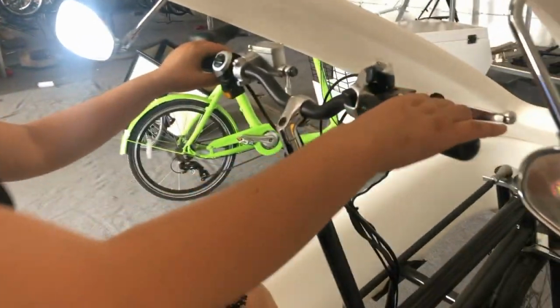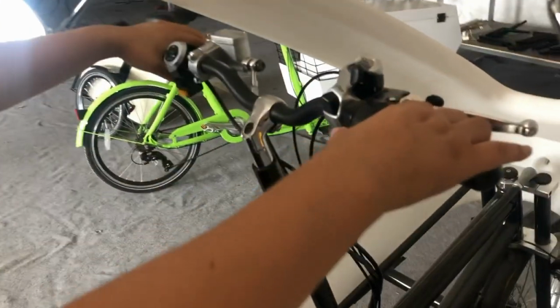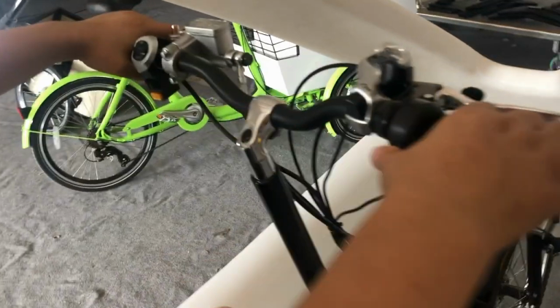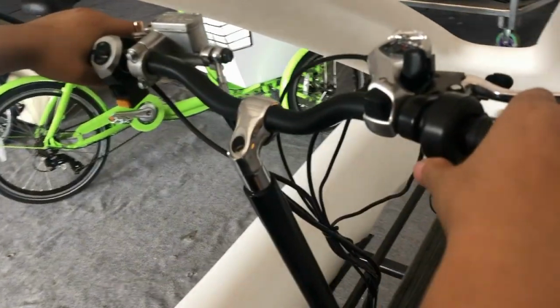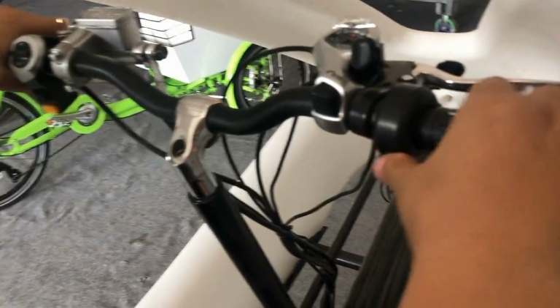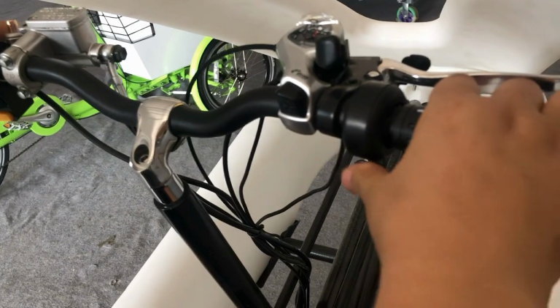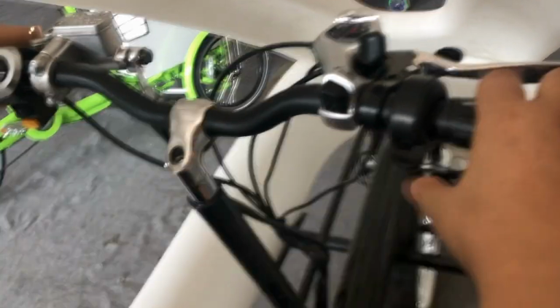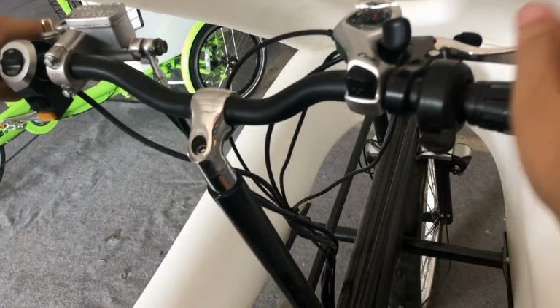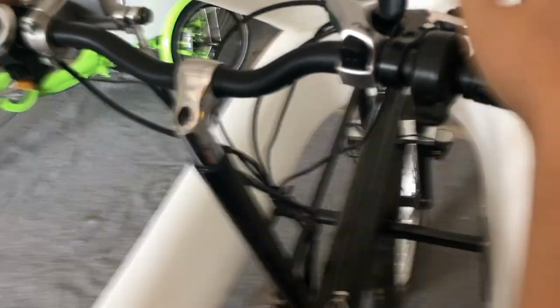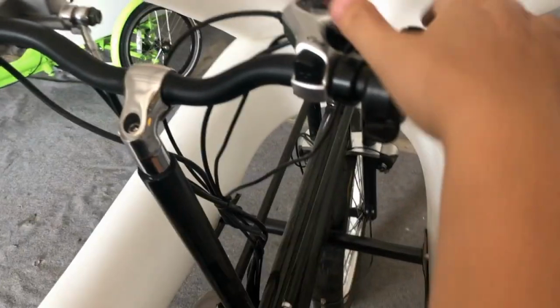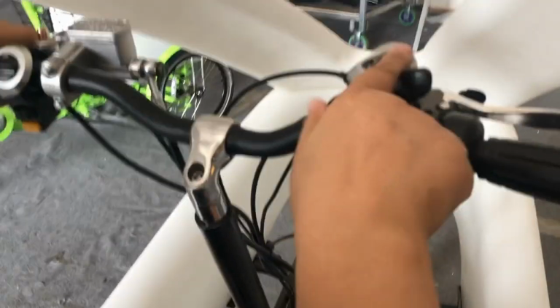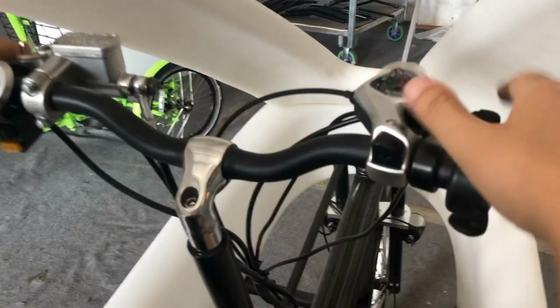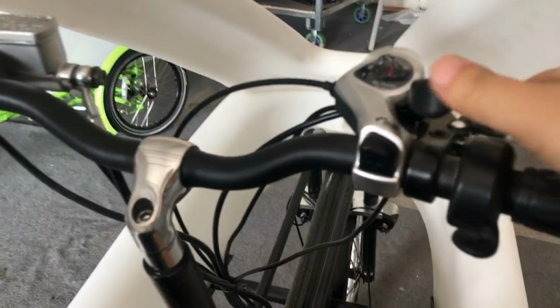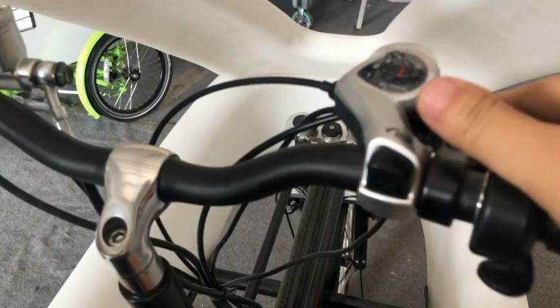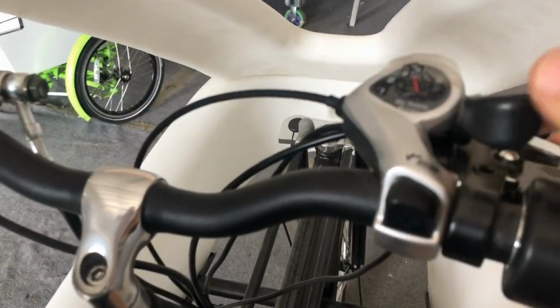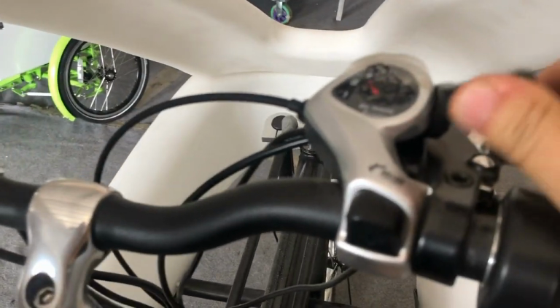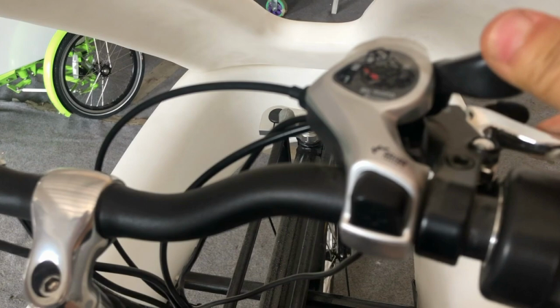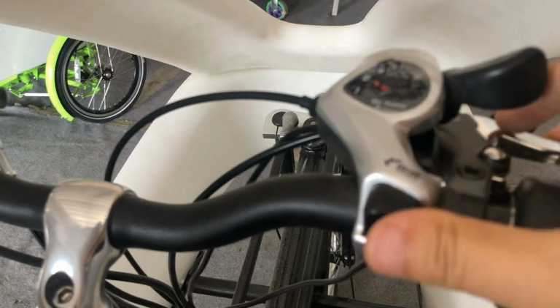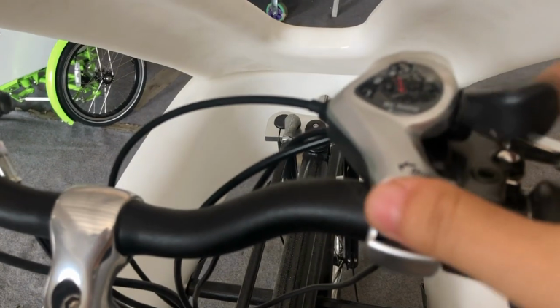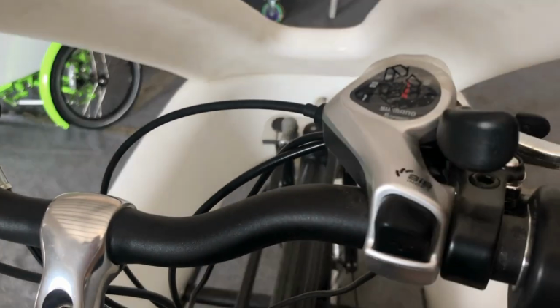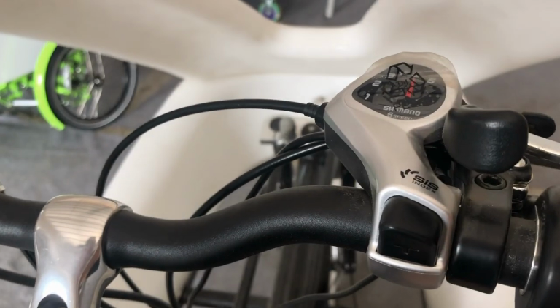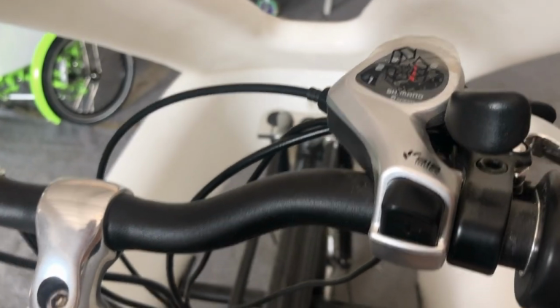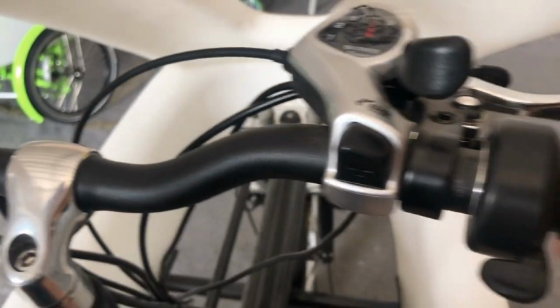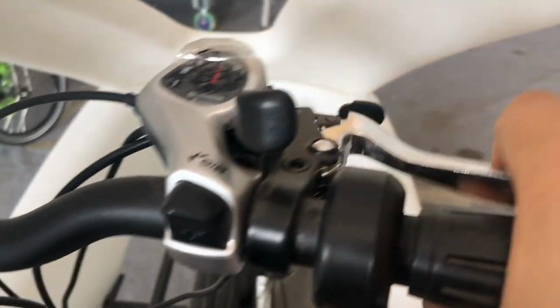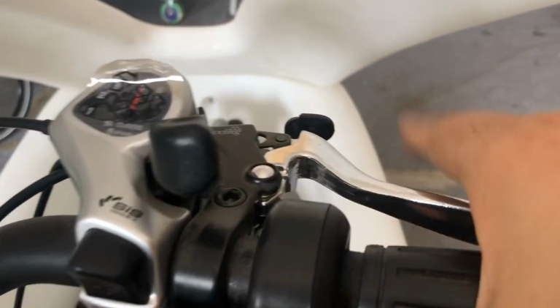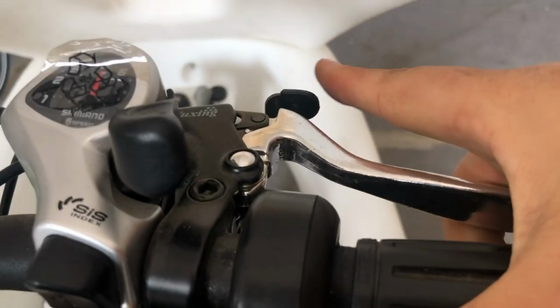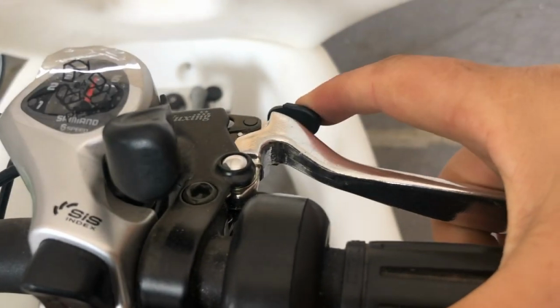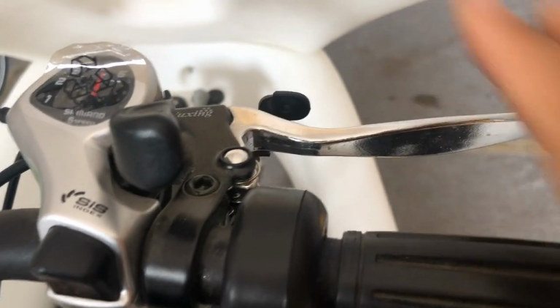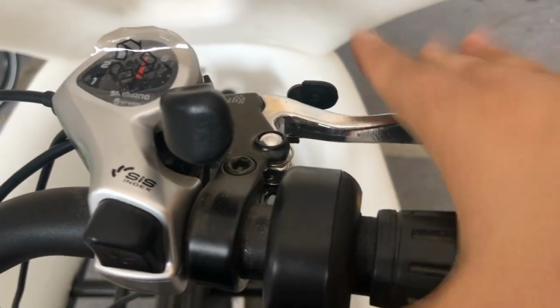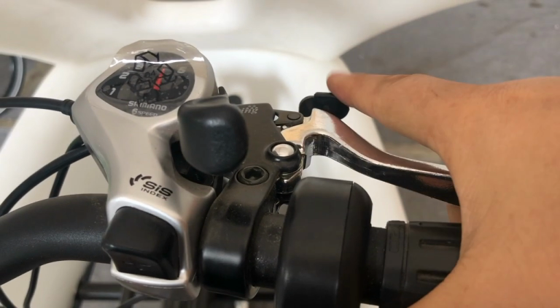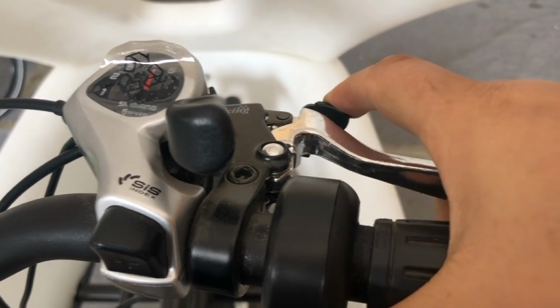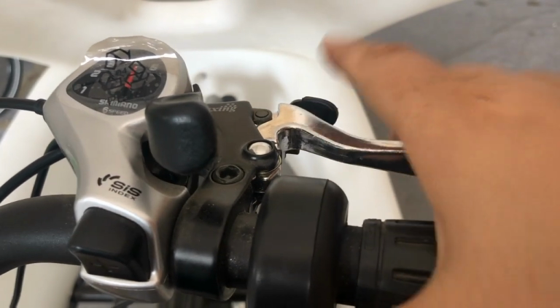This is the third road — you can see the third road. And also this is the speed: six speed. And the hydraulic brake. And the parking brake — you can see the parking brake.